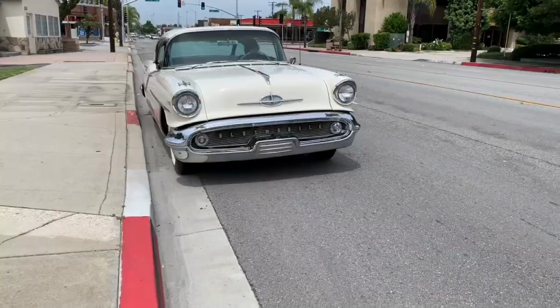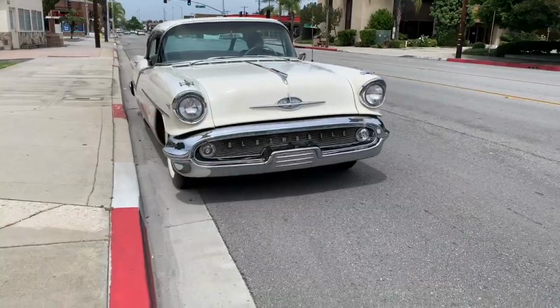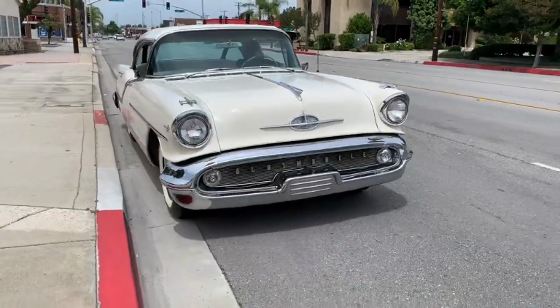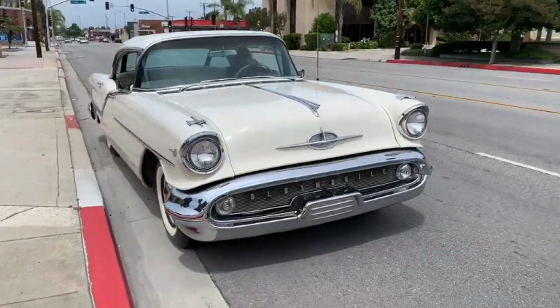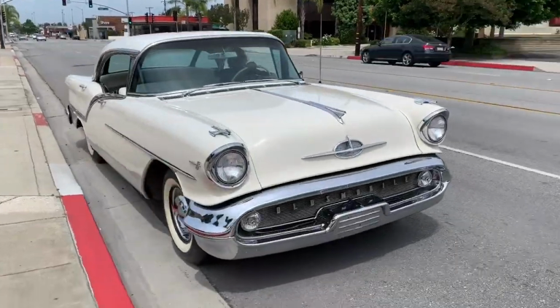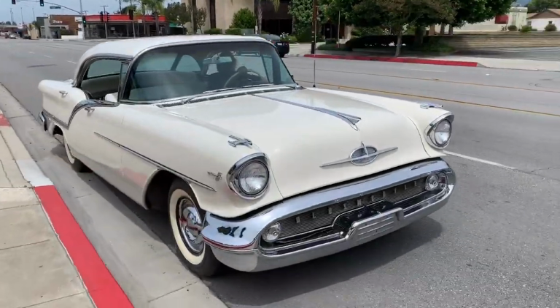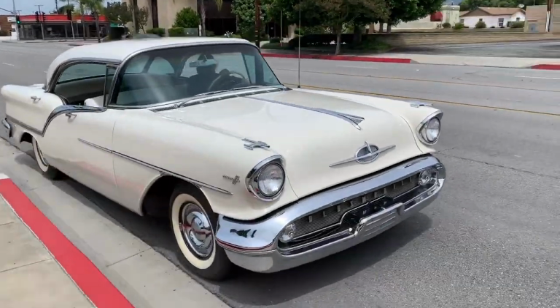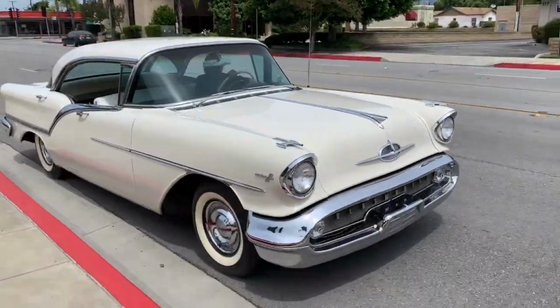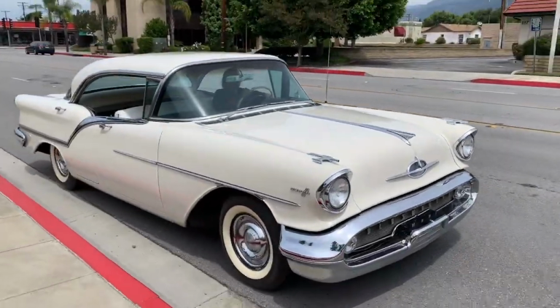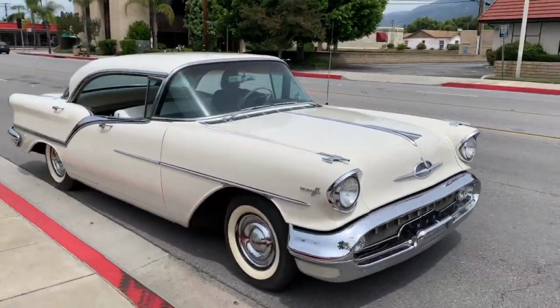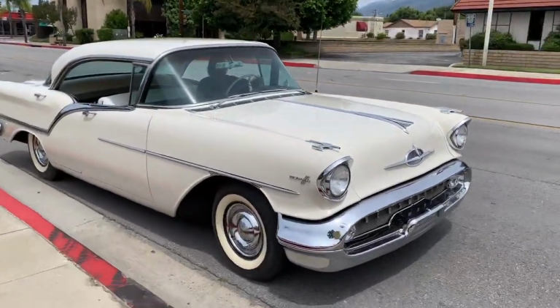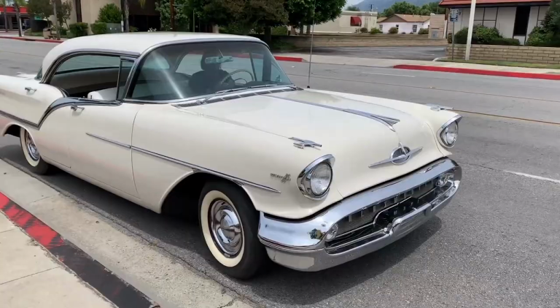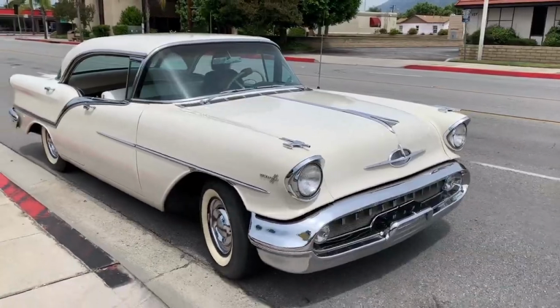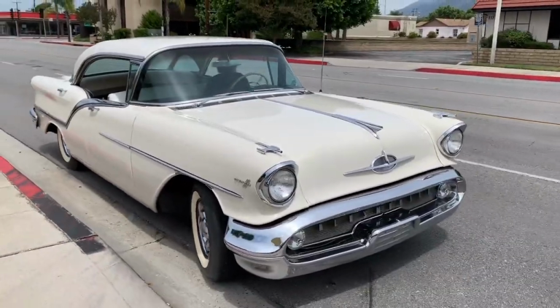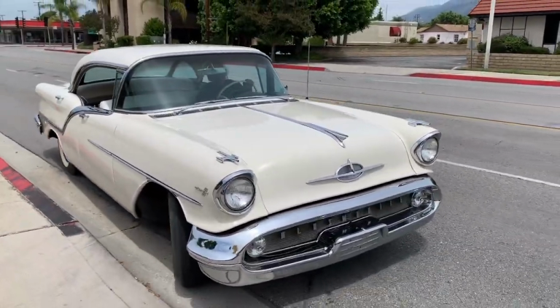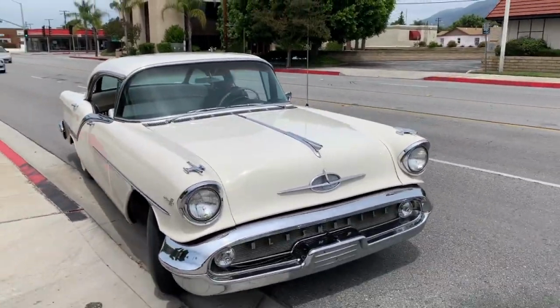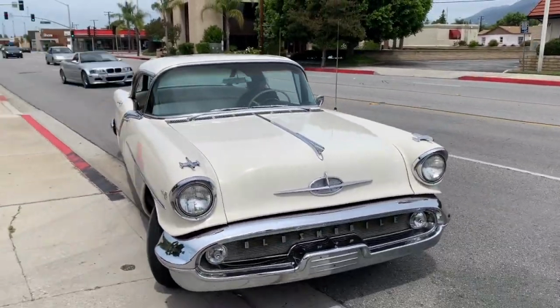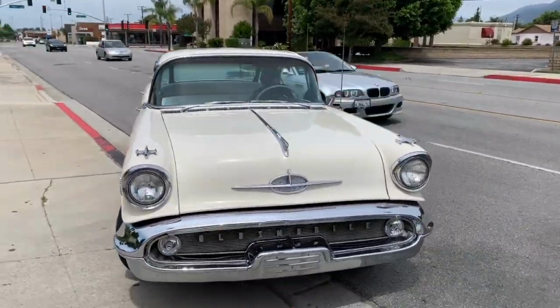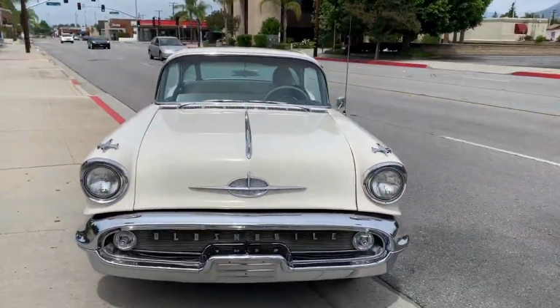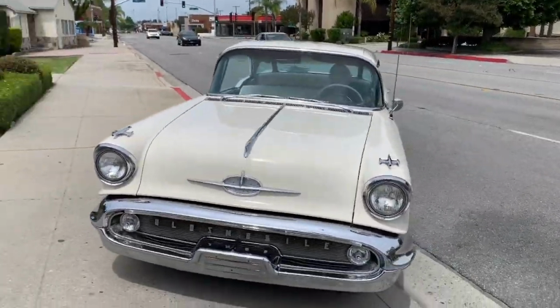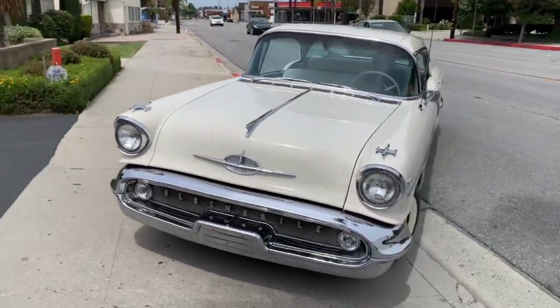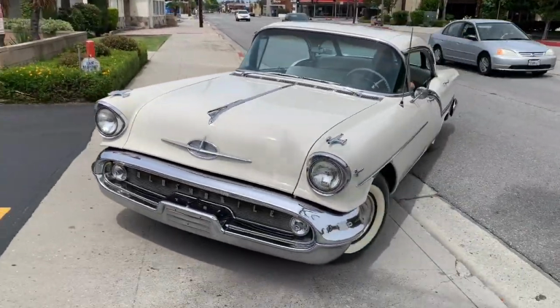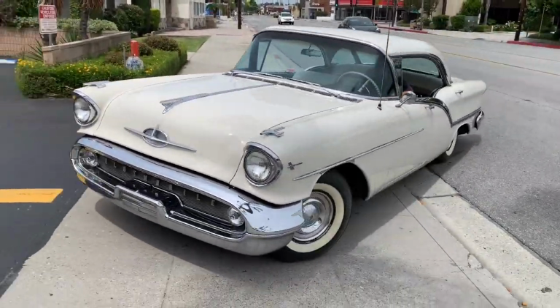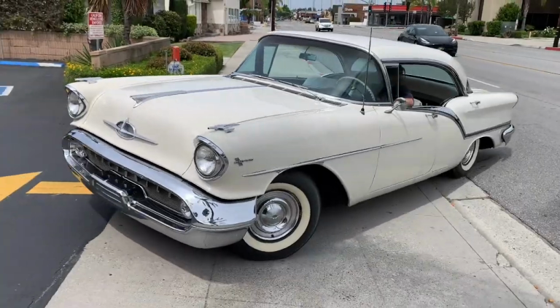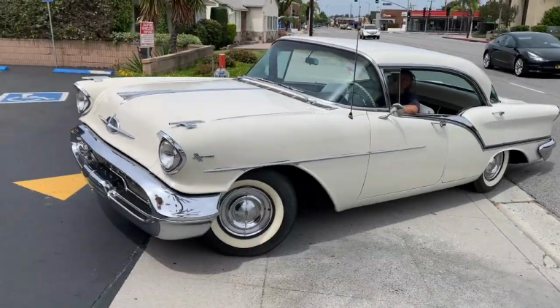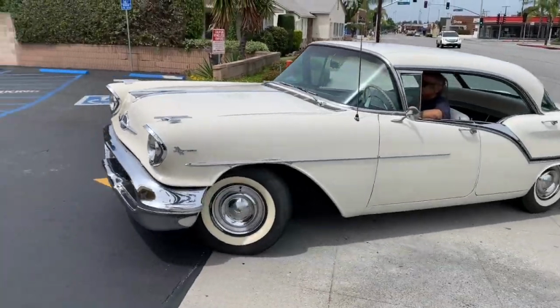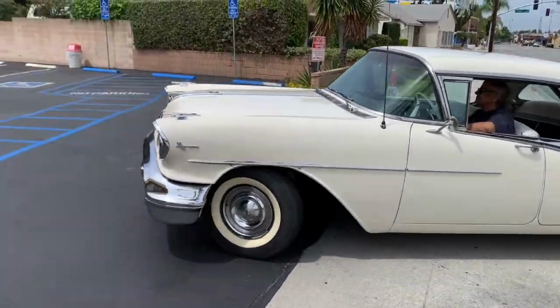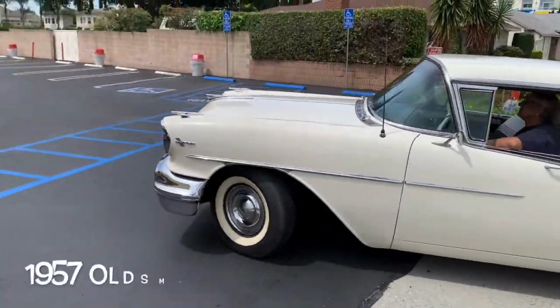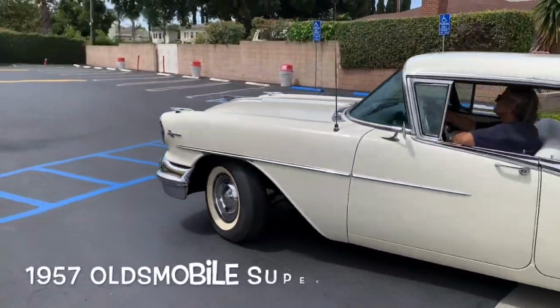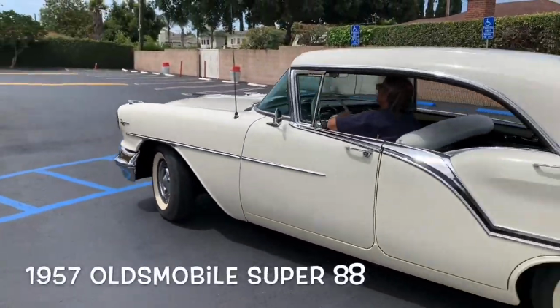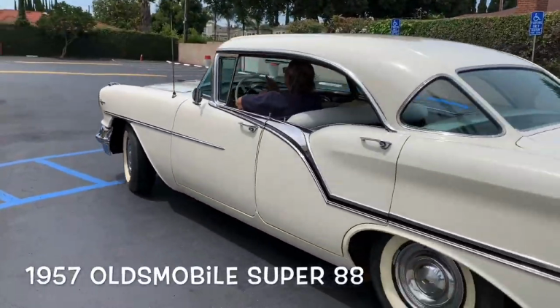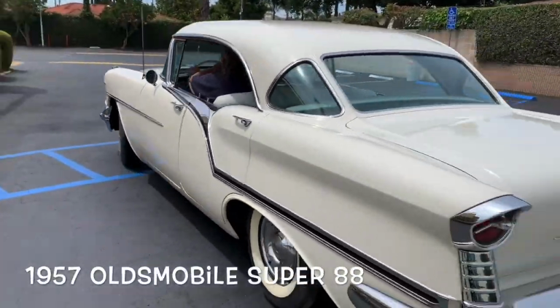How much do we all seriously love 1957 Oldsmobiles? Ladies and gentlemen, the 1957 Oldsmobile Super 88.